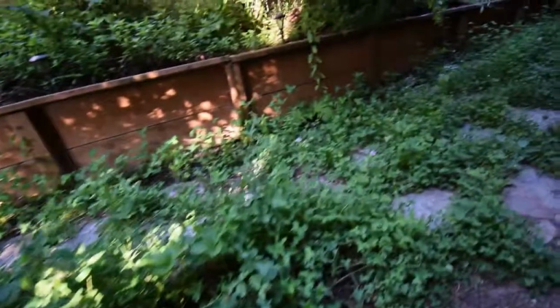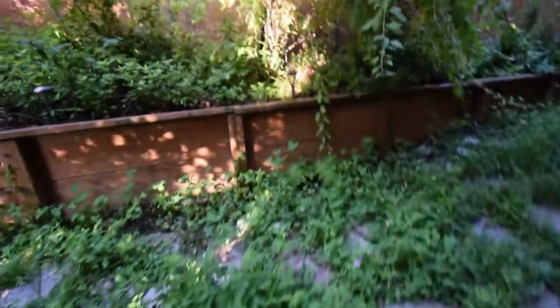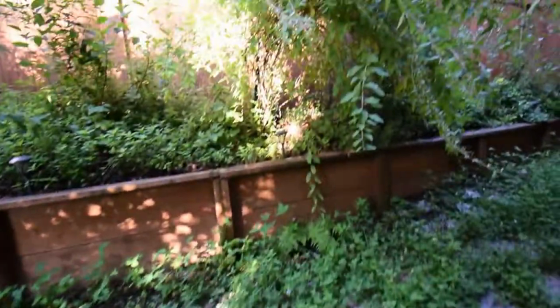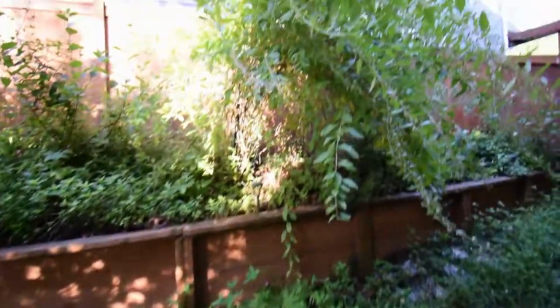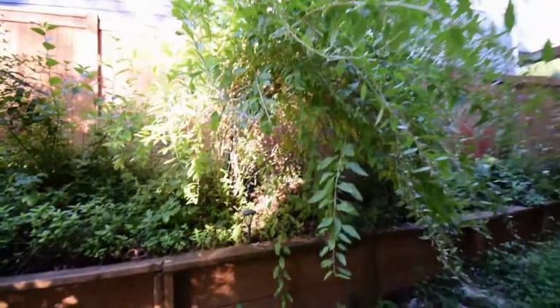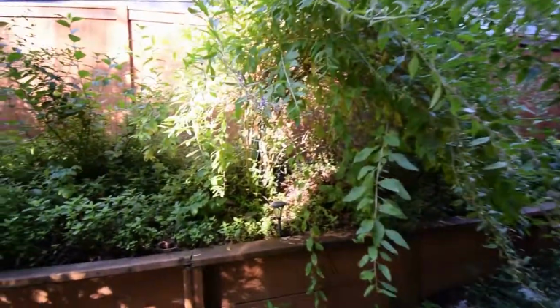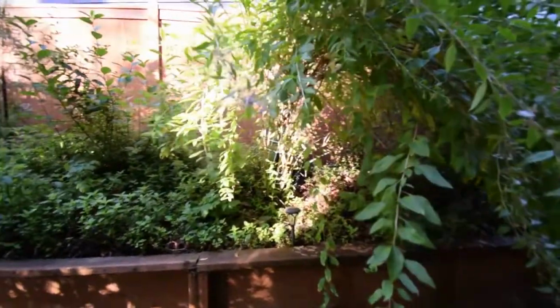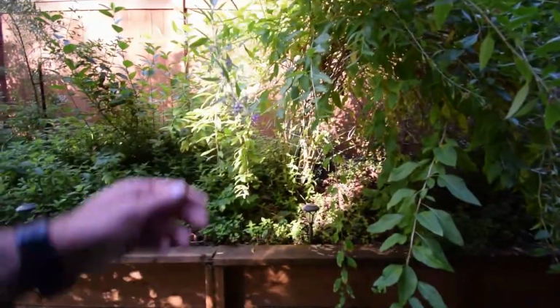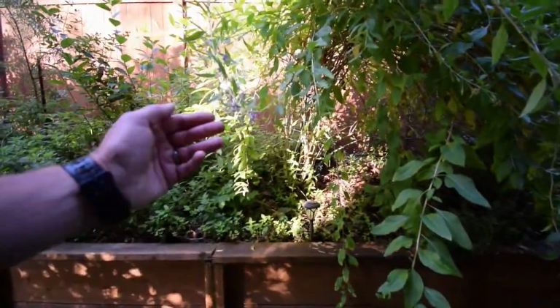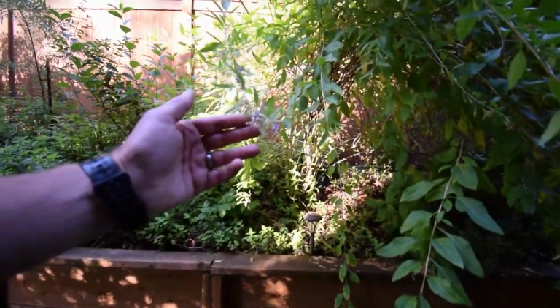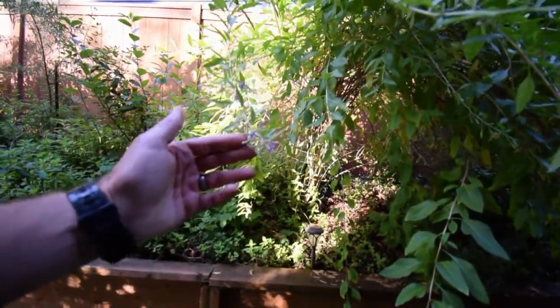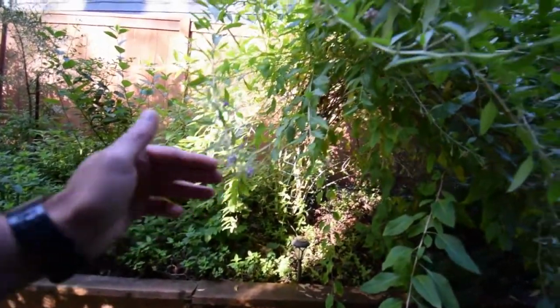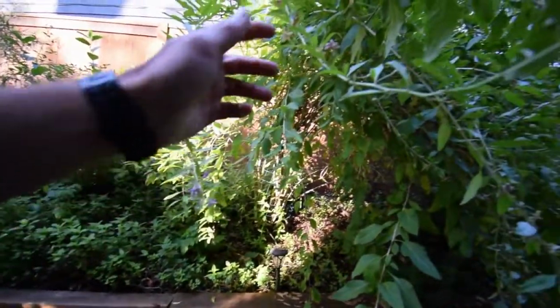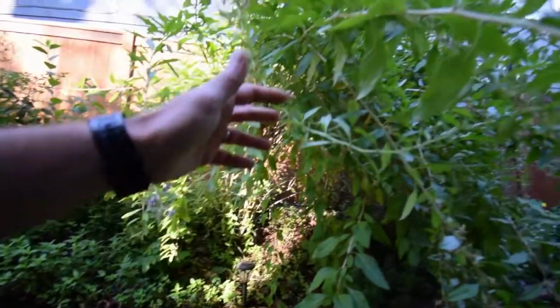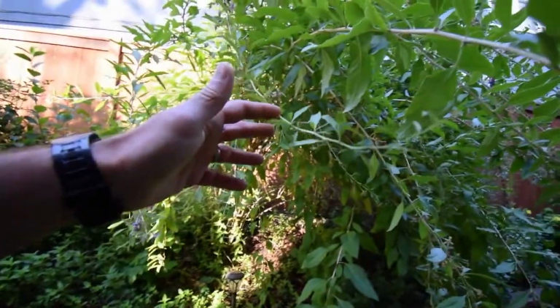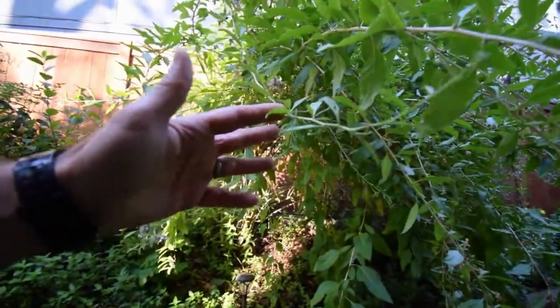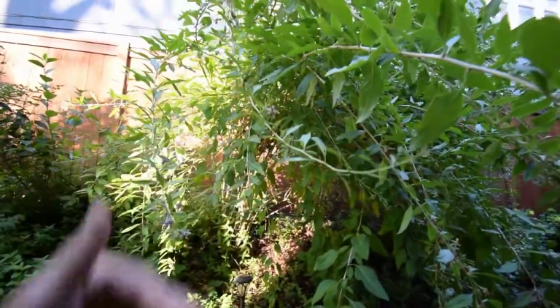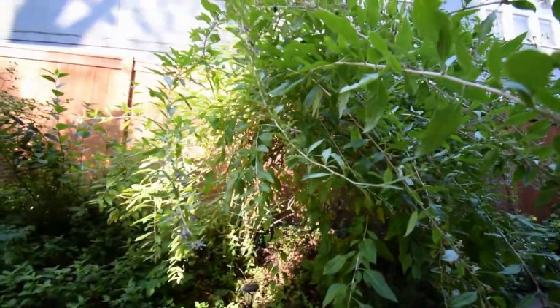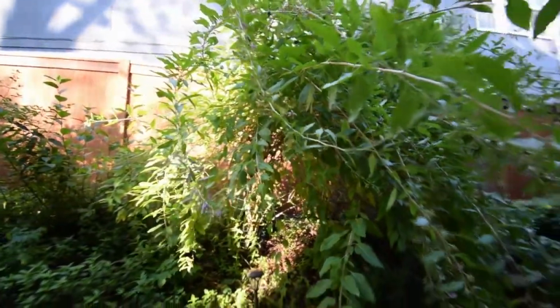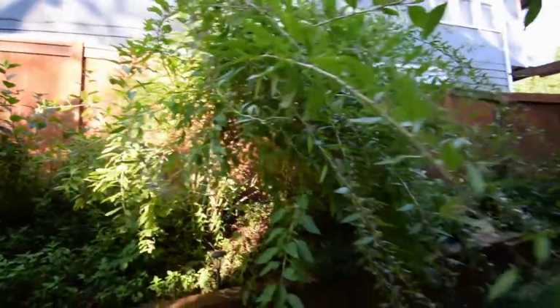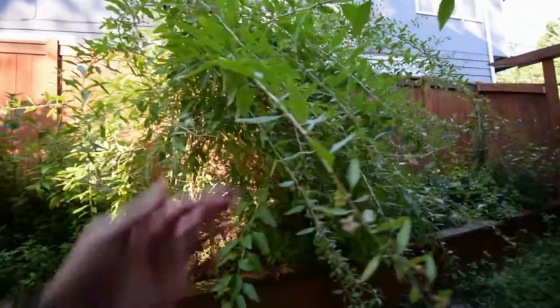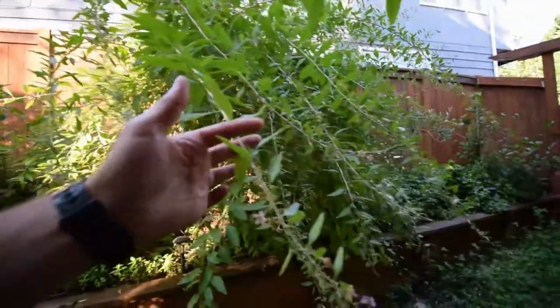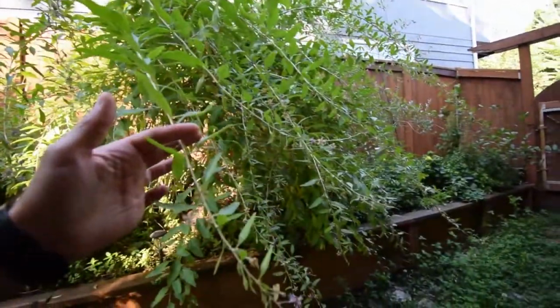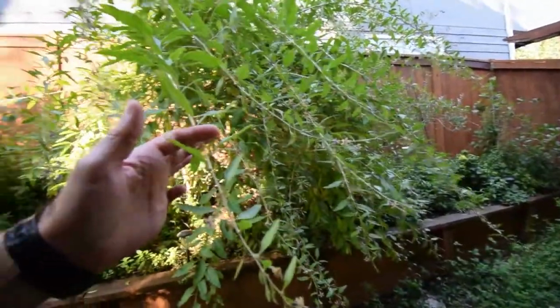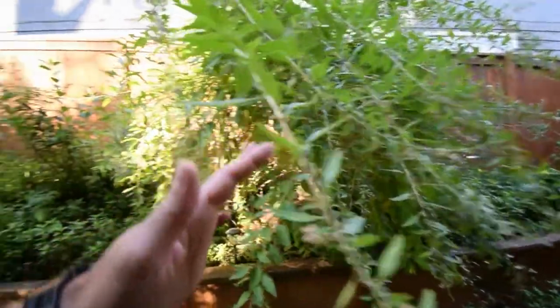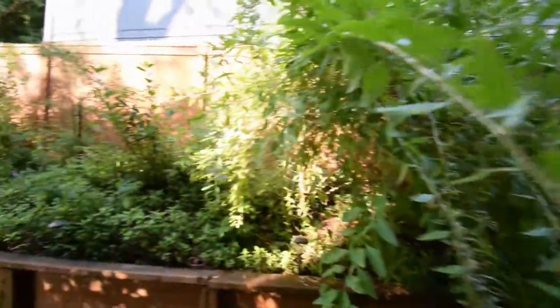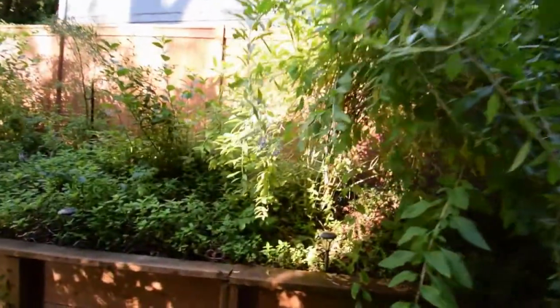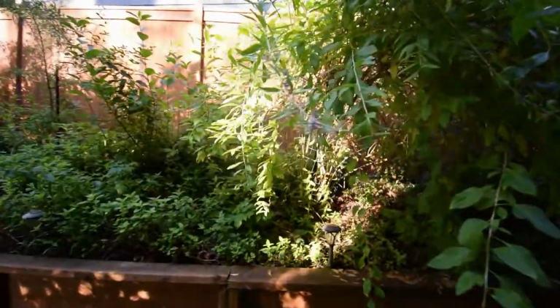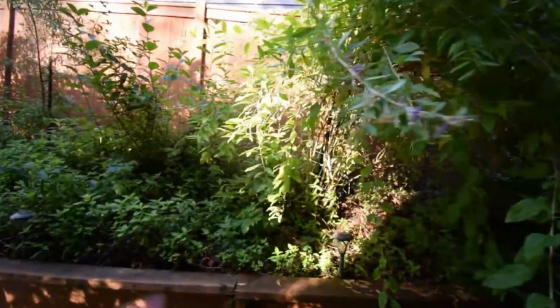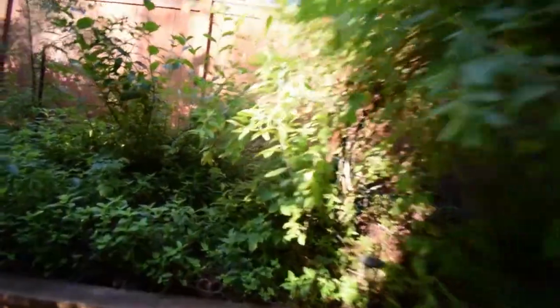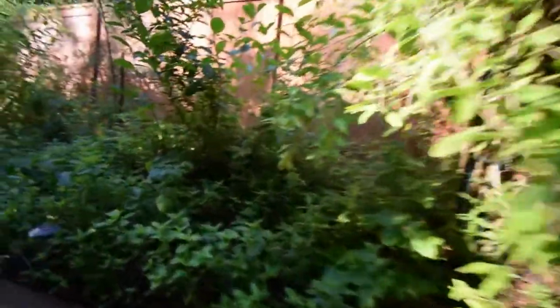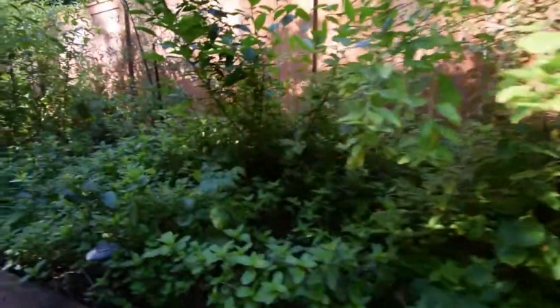You can see the goji berries are starting to form even more. This is going to be a big year — a lot of flowers. The bees have been all over this bush yesterday.